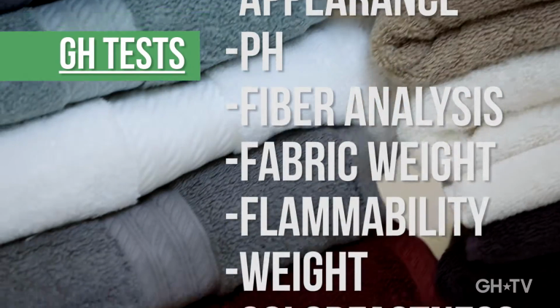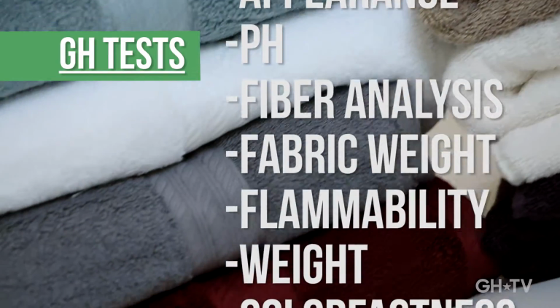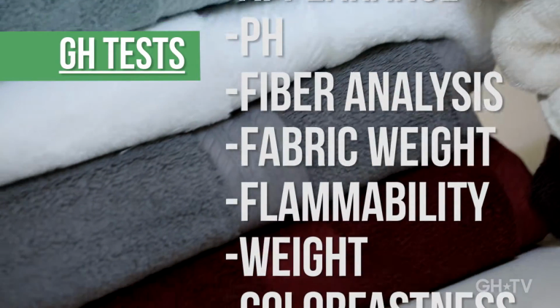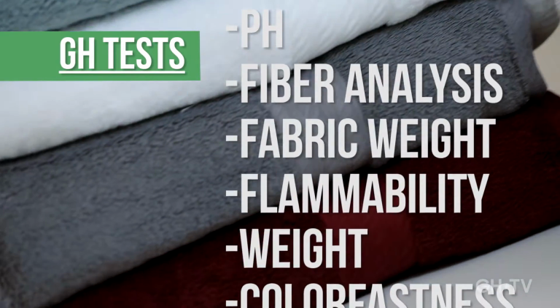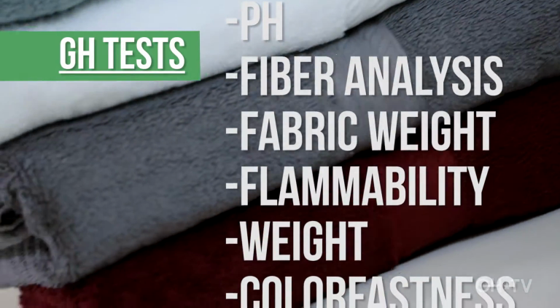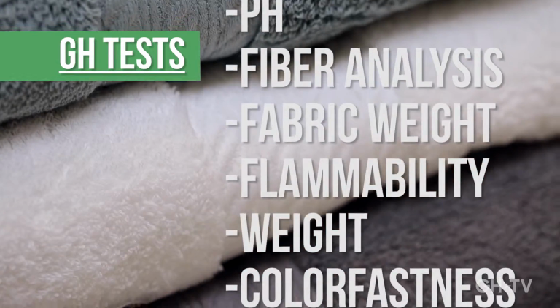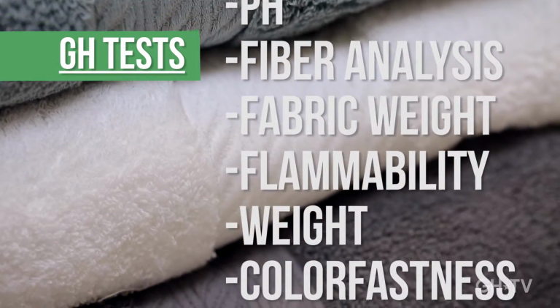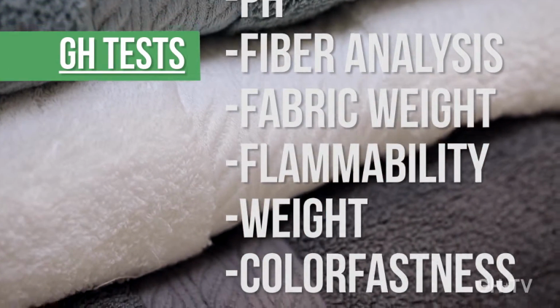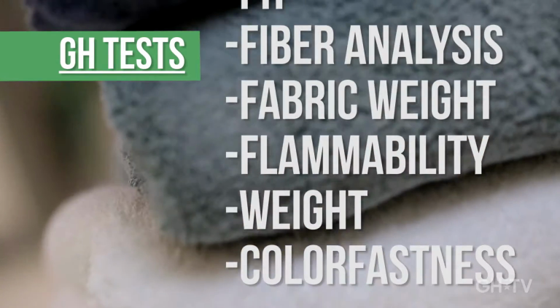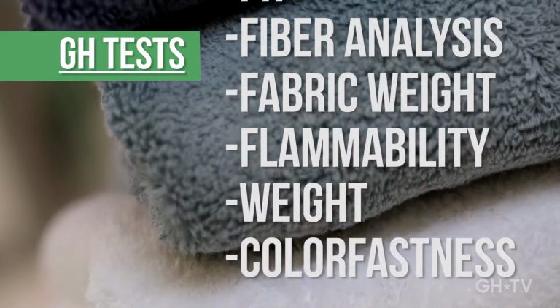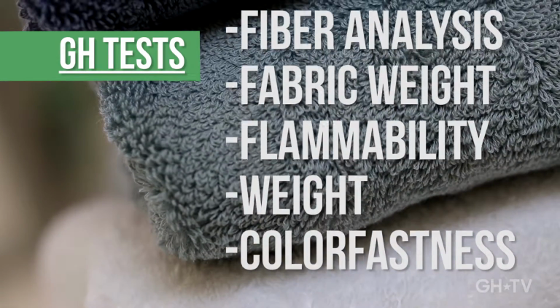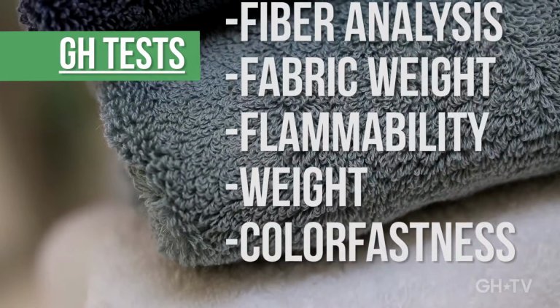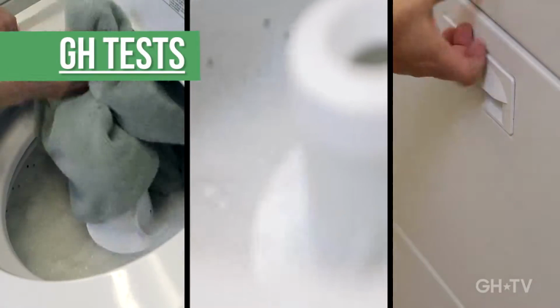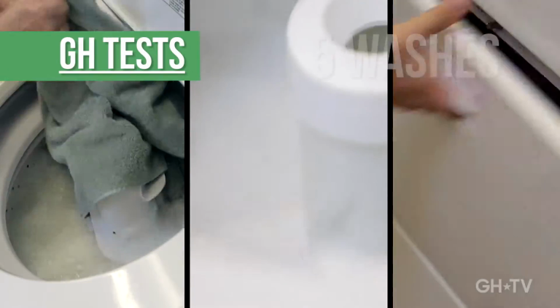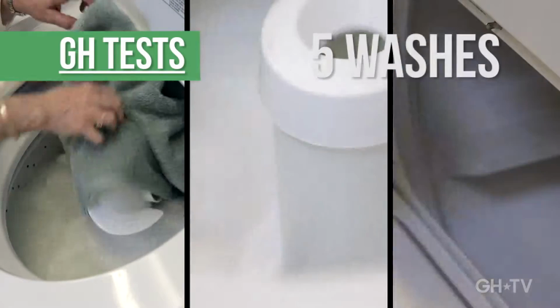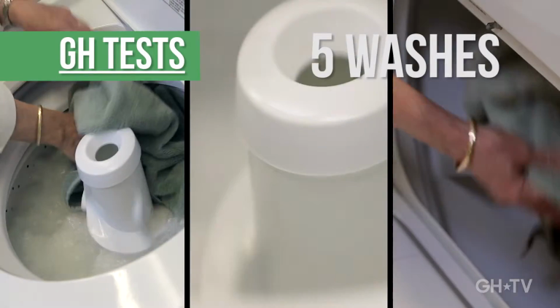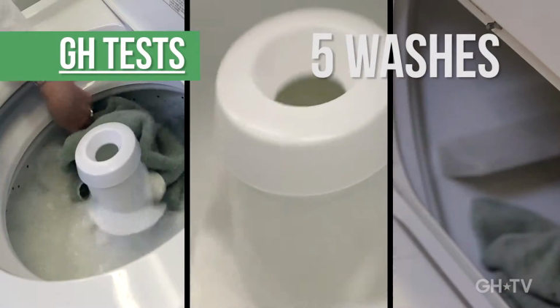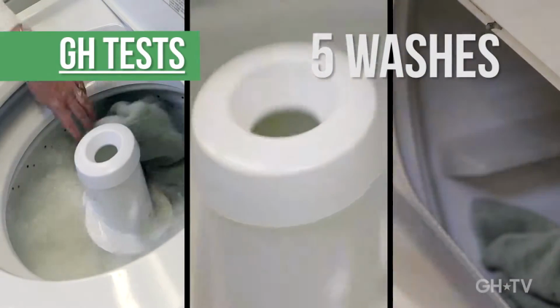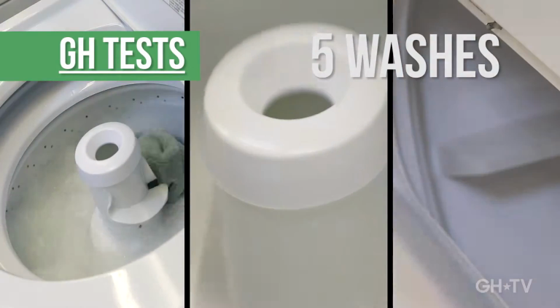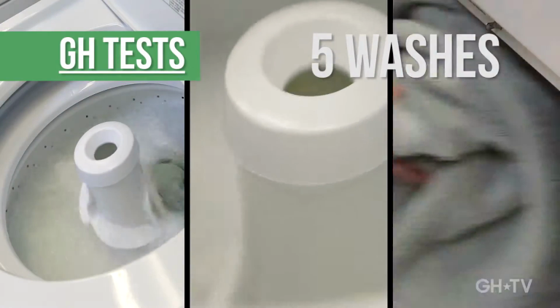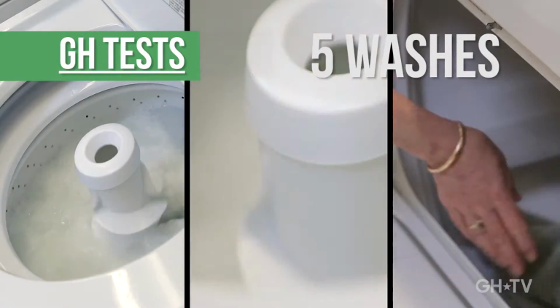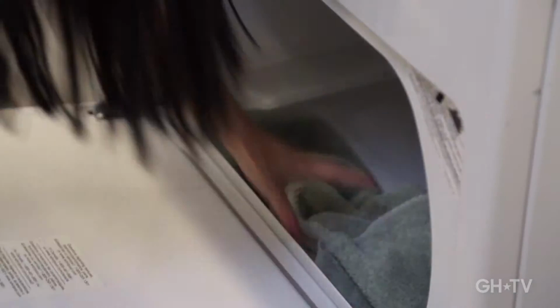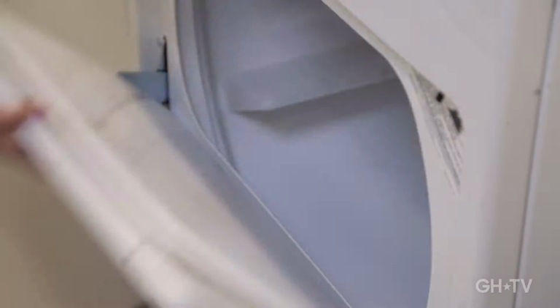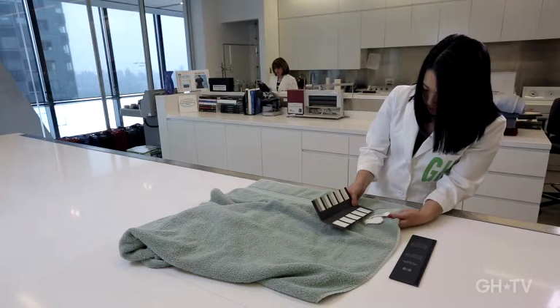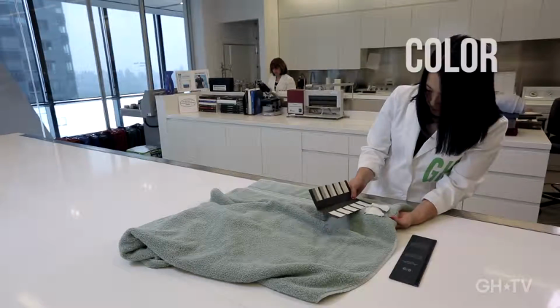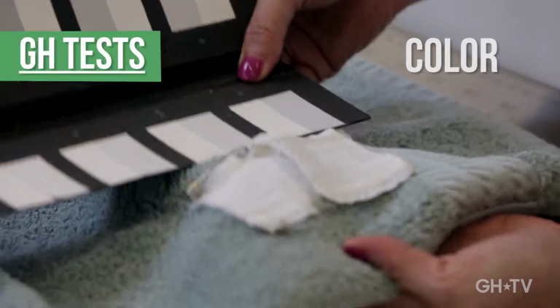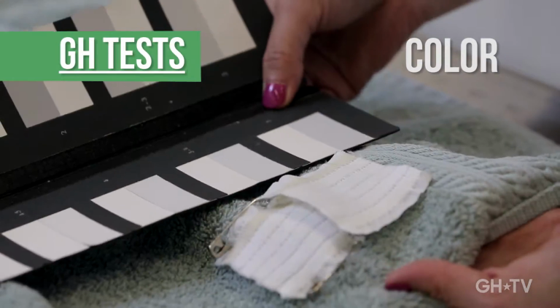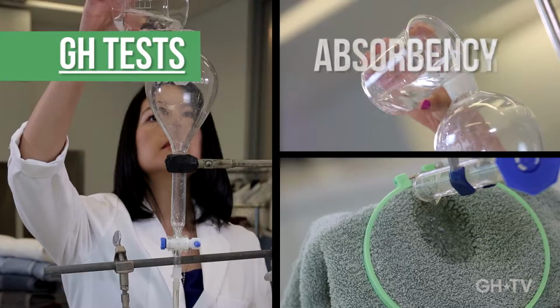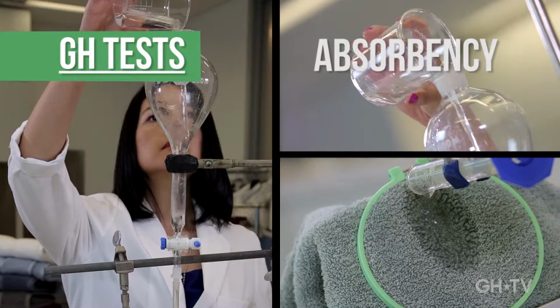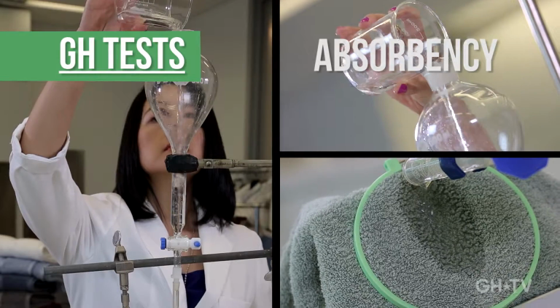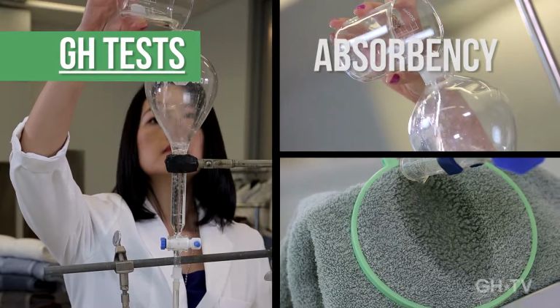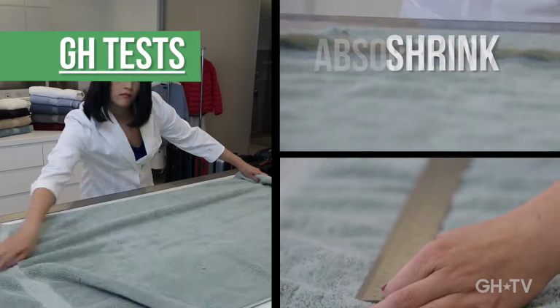These towels needed to perform well, live up to their claims, and be responsibly produced. We wash these towels over and over again, checking to see: did they fade? Are they absorbent? Did they shrink?